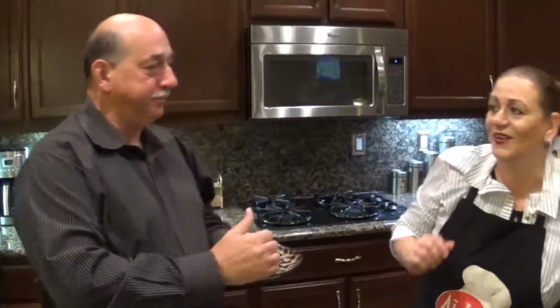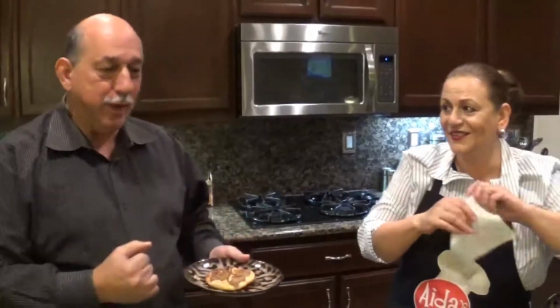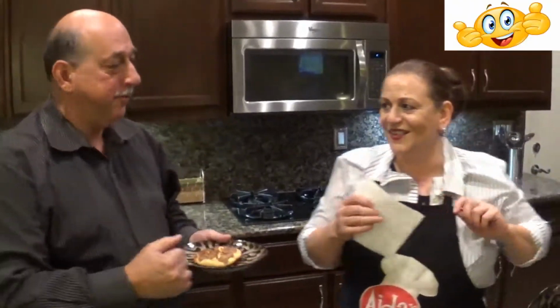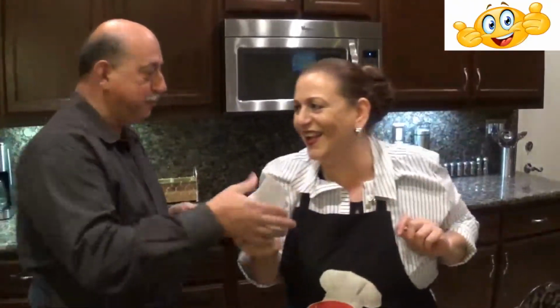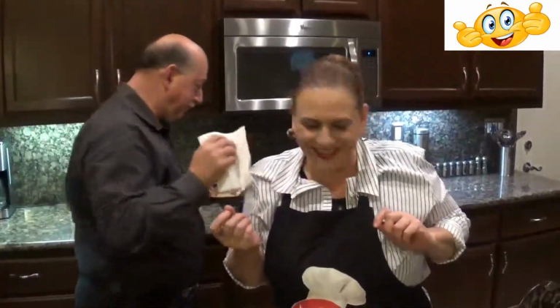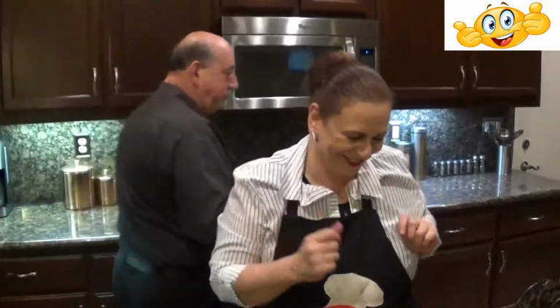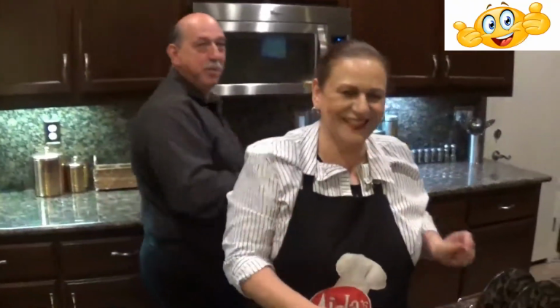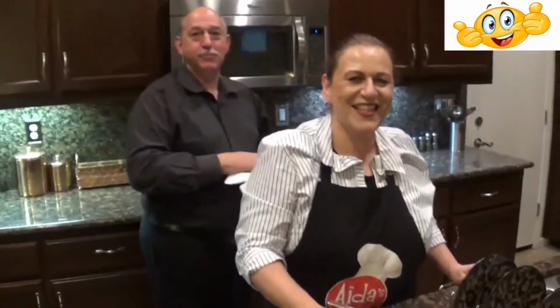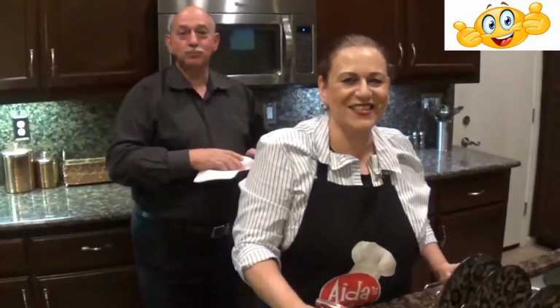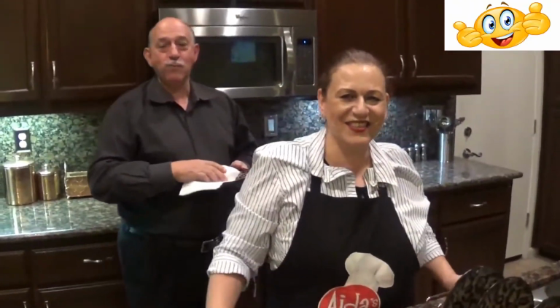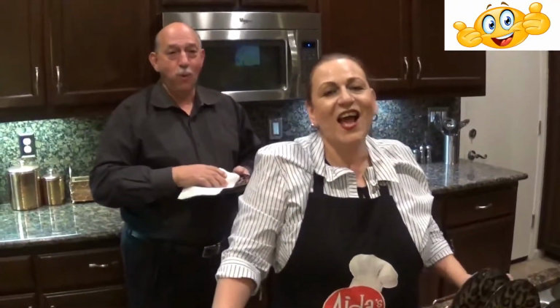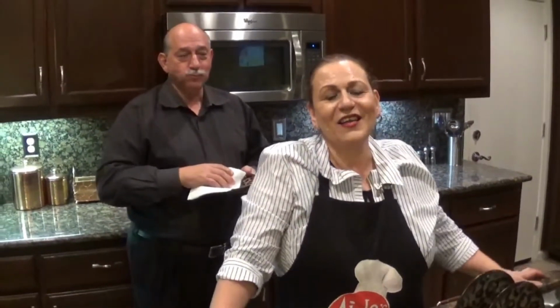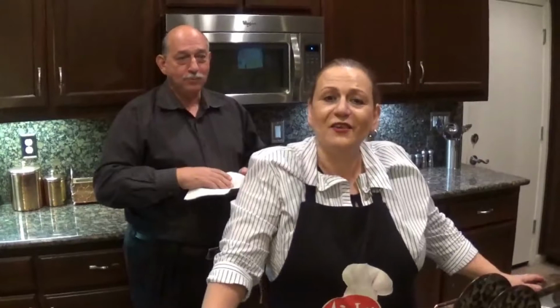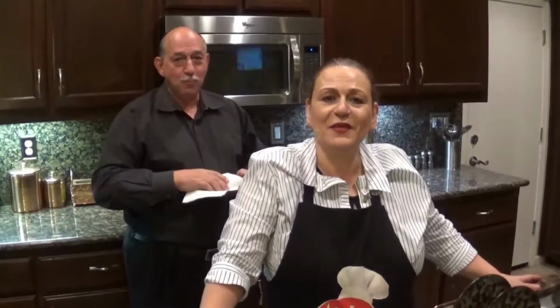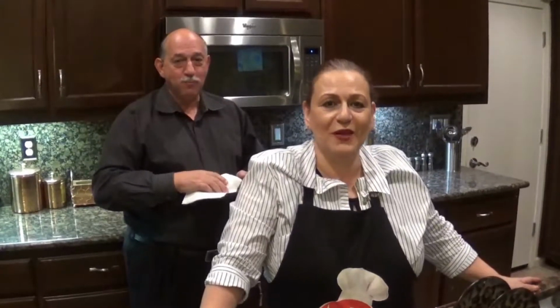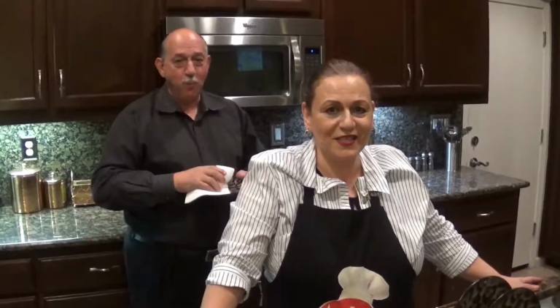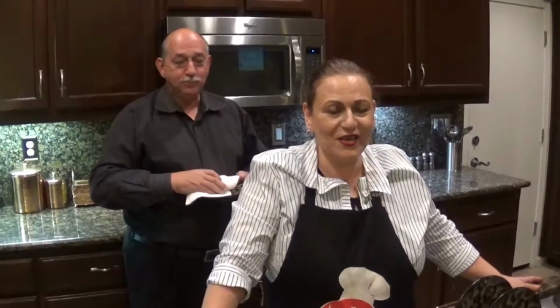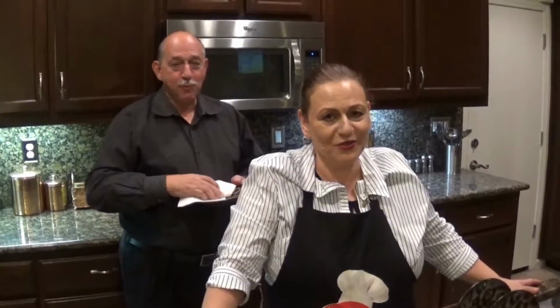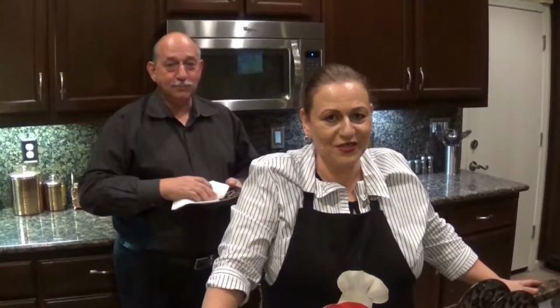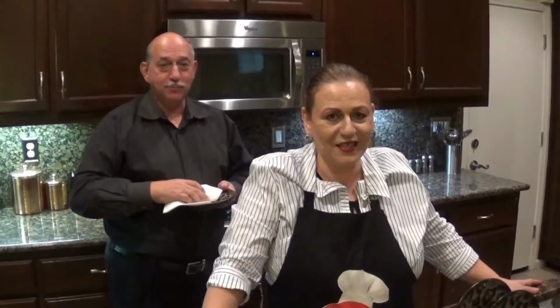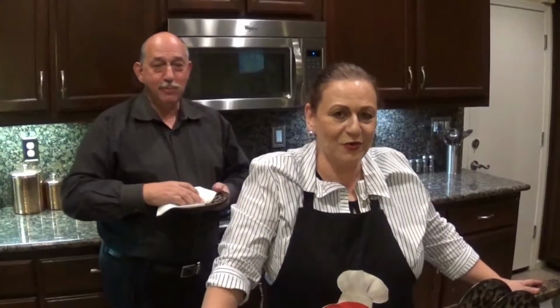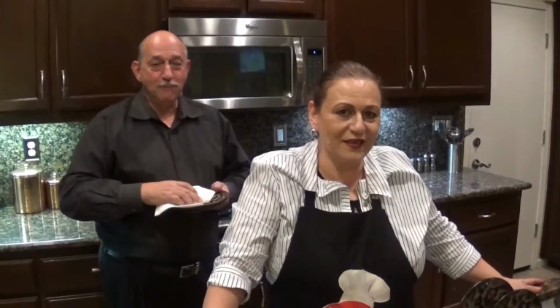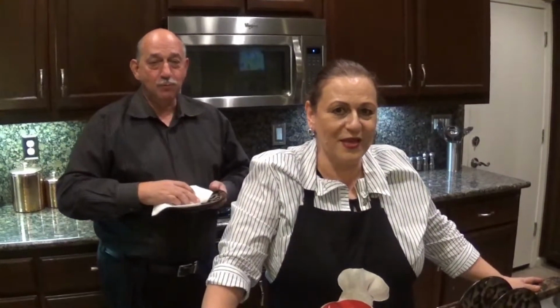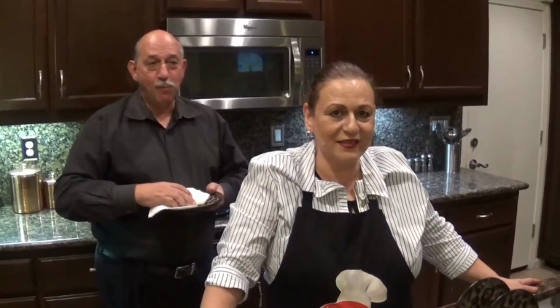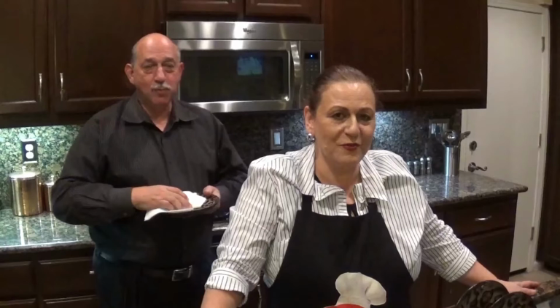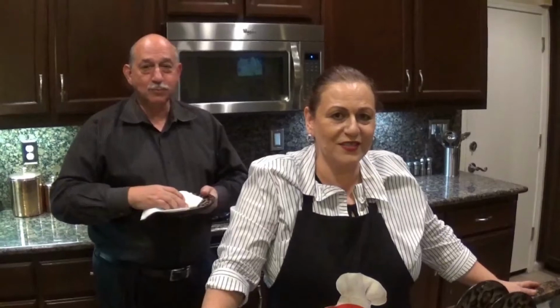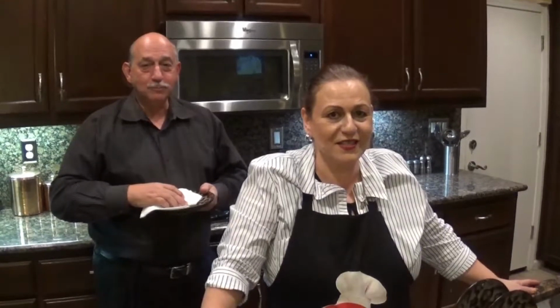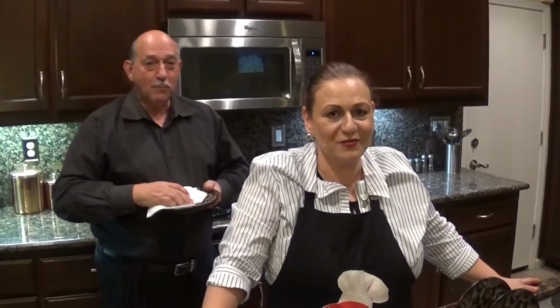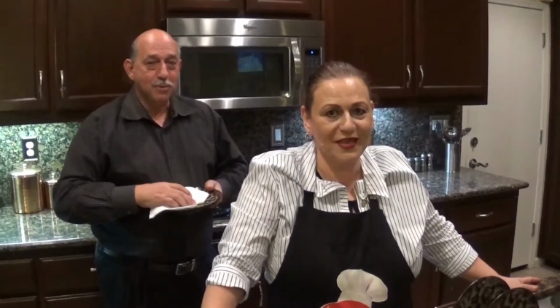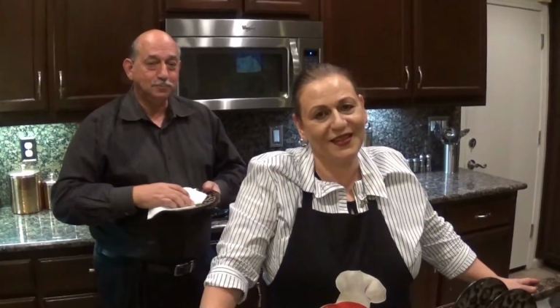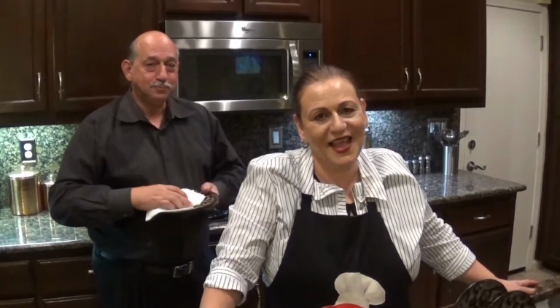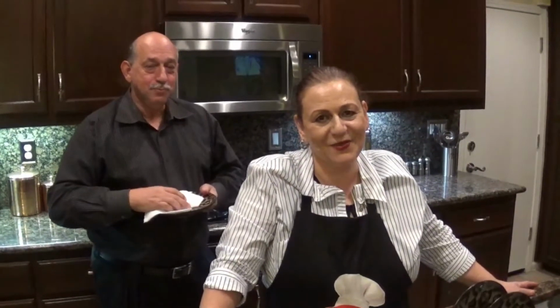Really? Wow. Thank you, Jimmy. Okay, thank you everybody for watching the show. I hope you enjoyed it and I hope you can learn to make it. If you make it, just send it to me on my email. Thanks, bye!